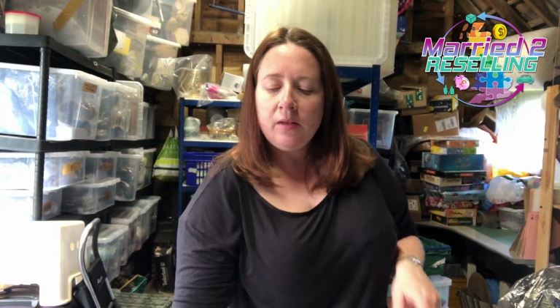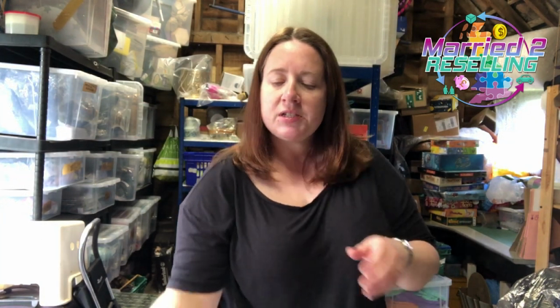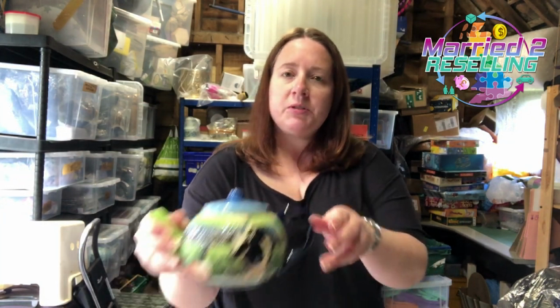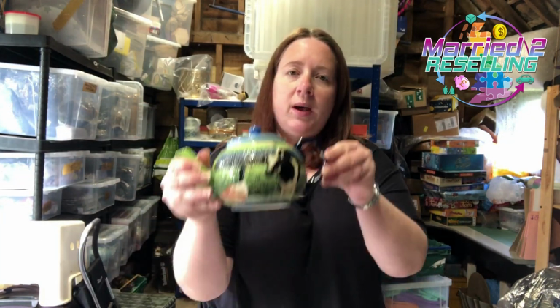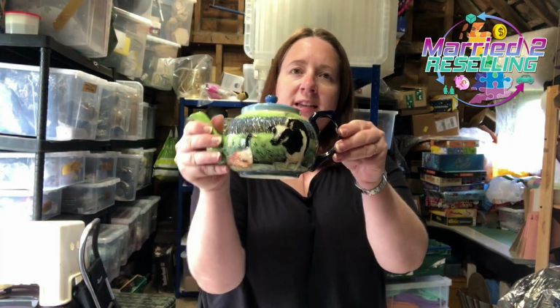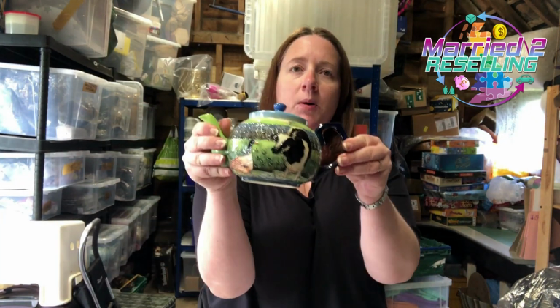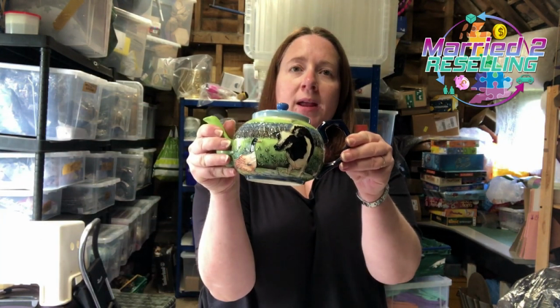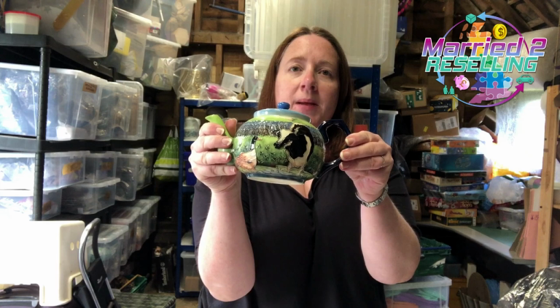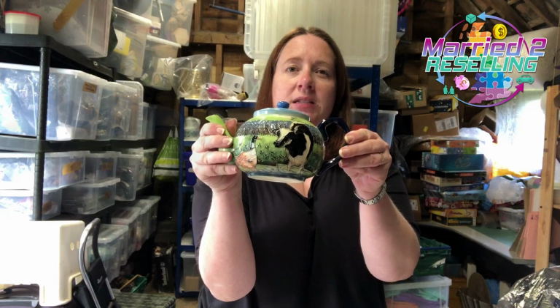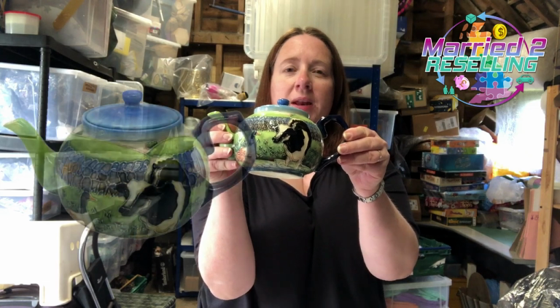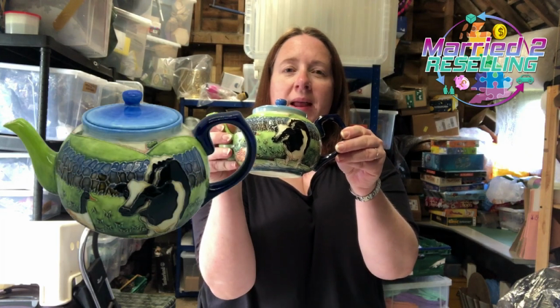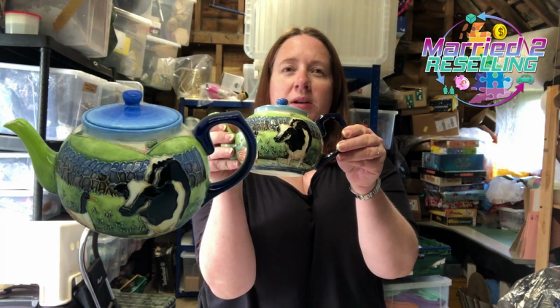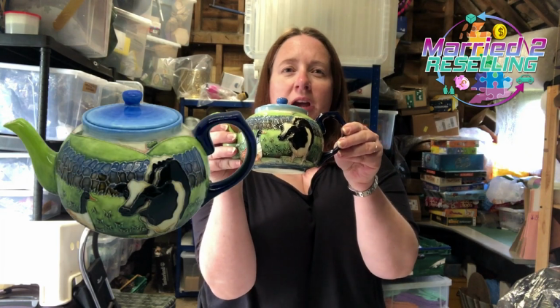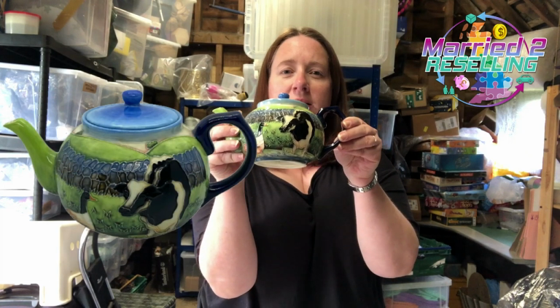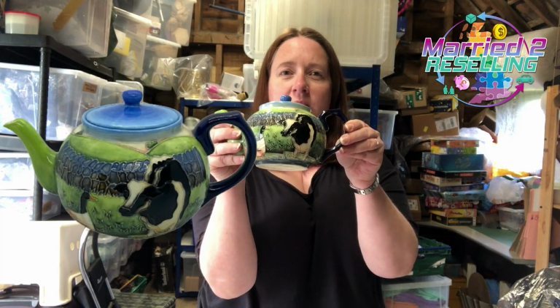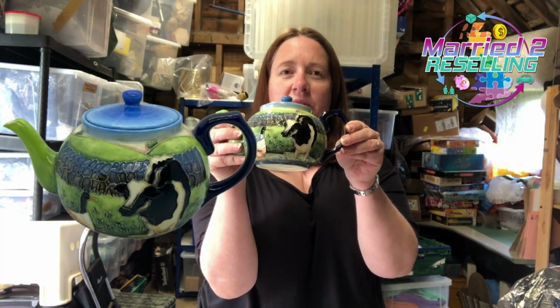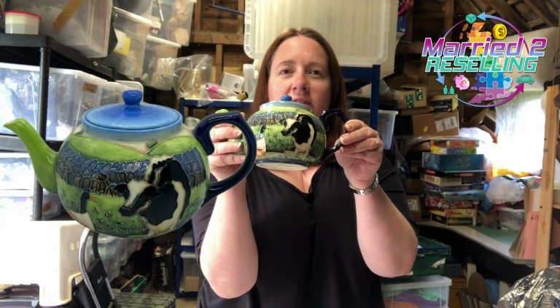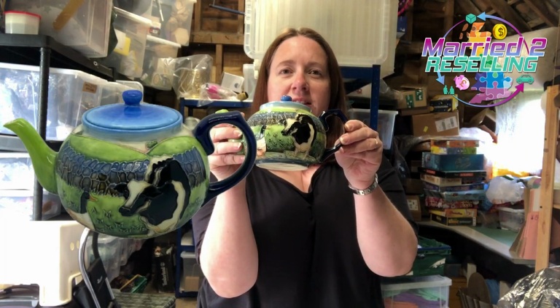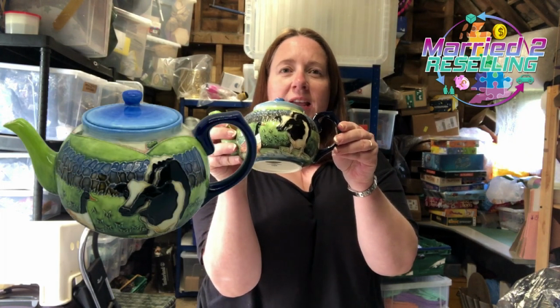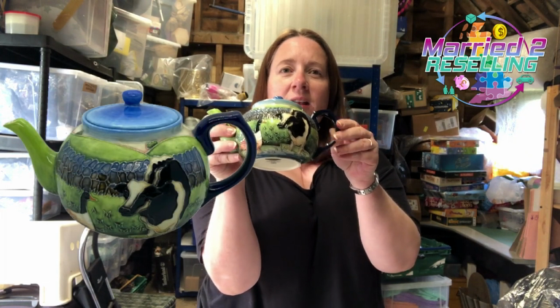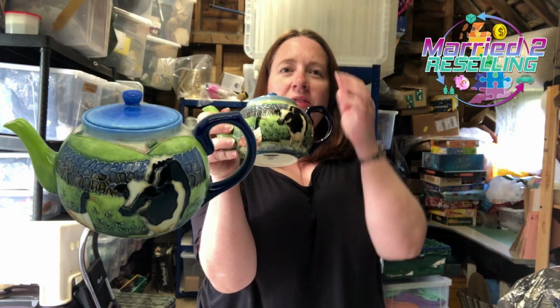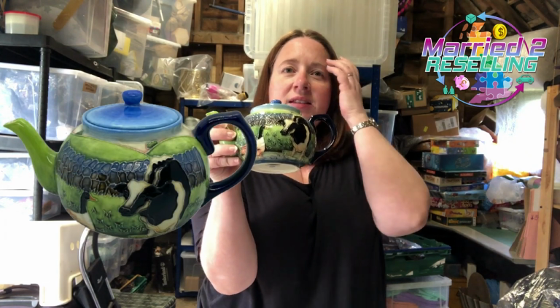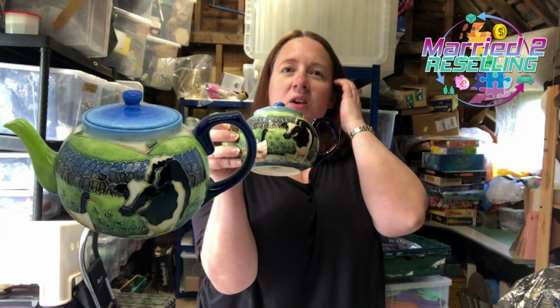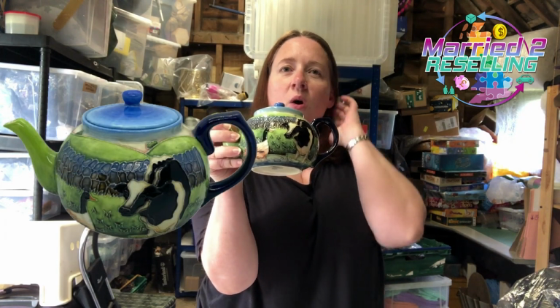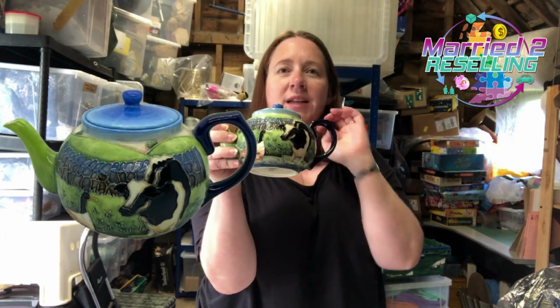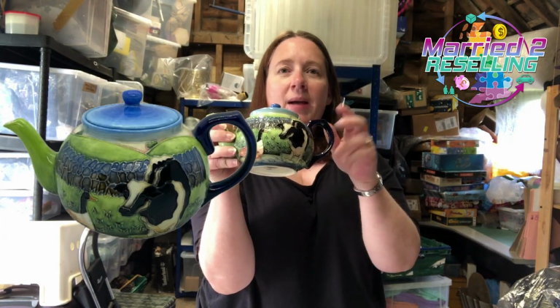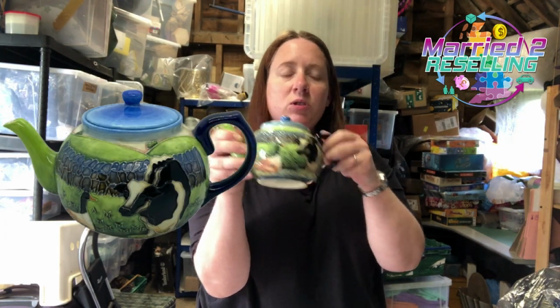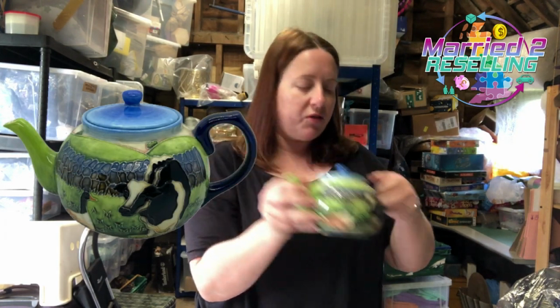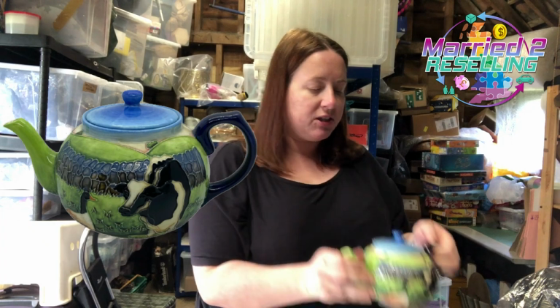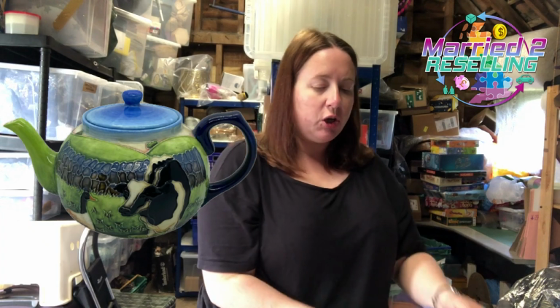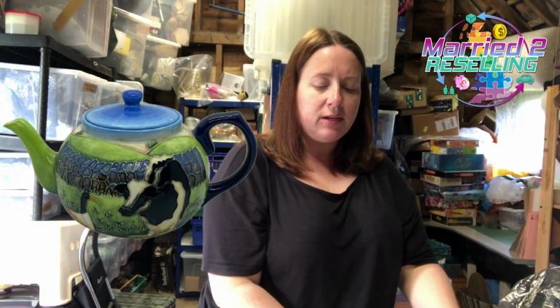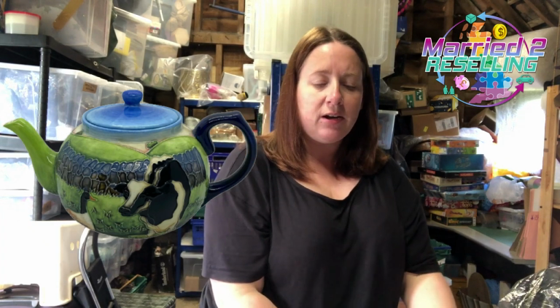This Tupton Ware teapot — he picked this up when he went out on his own, it was in a haul video recently. Cost £8, sold for £32.99.